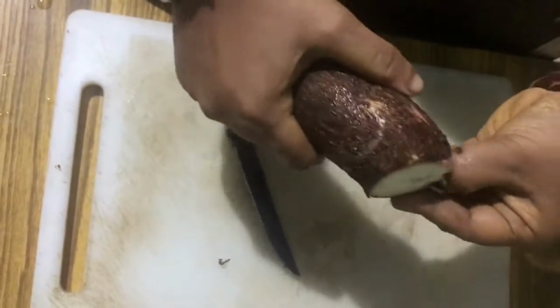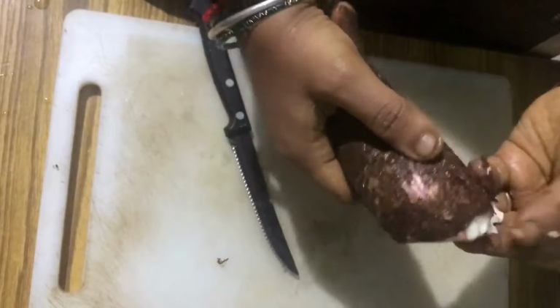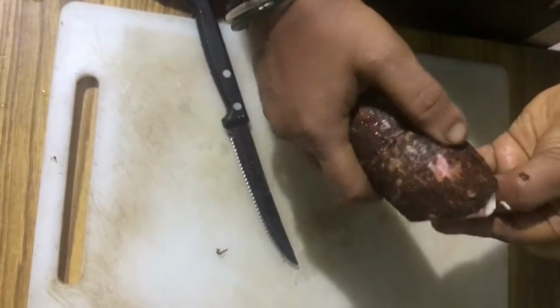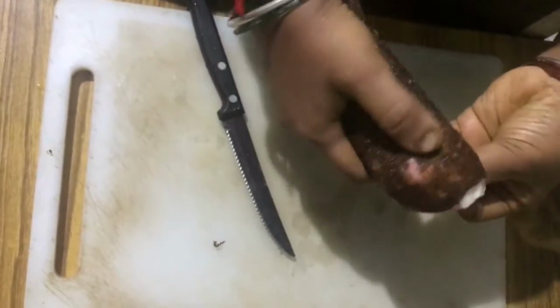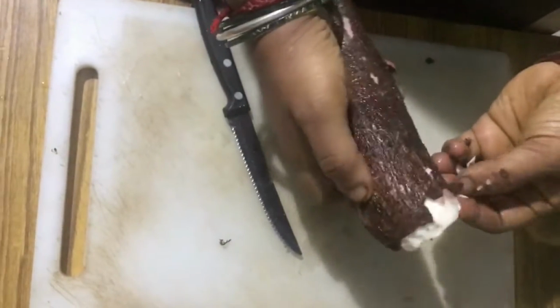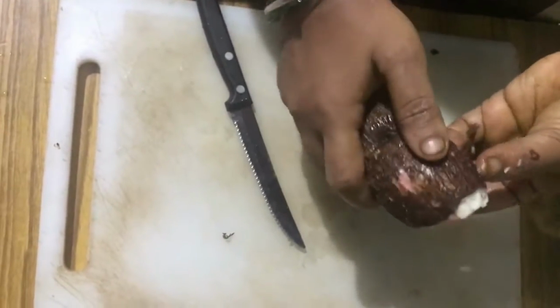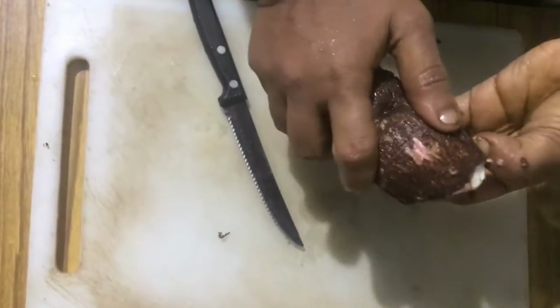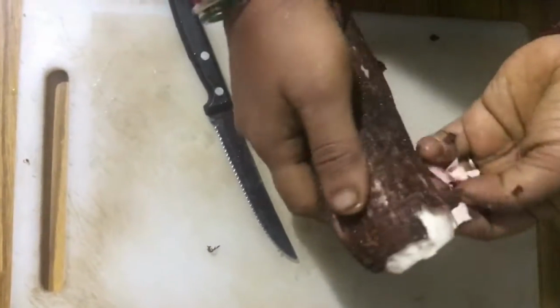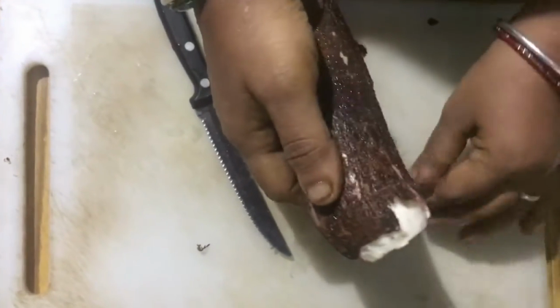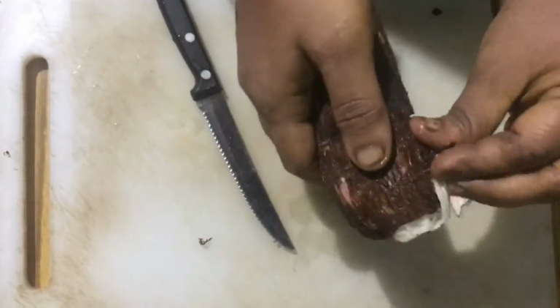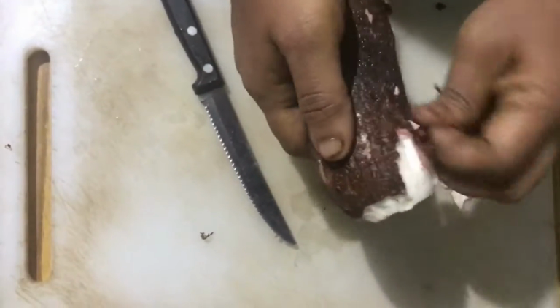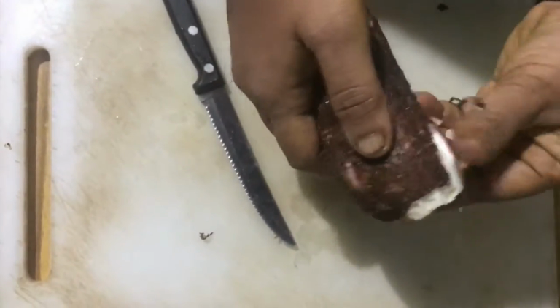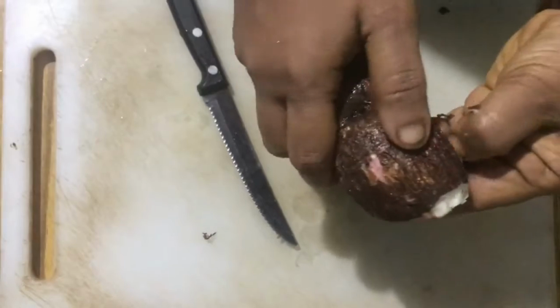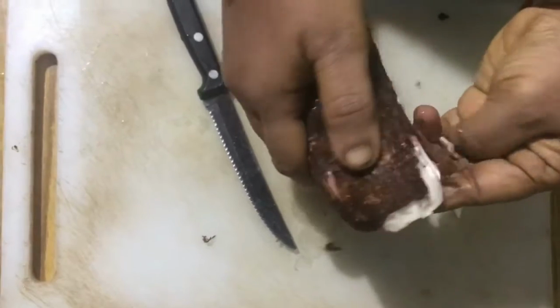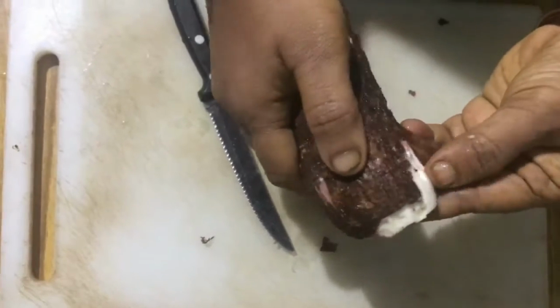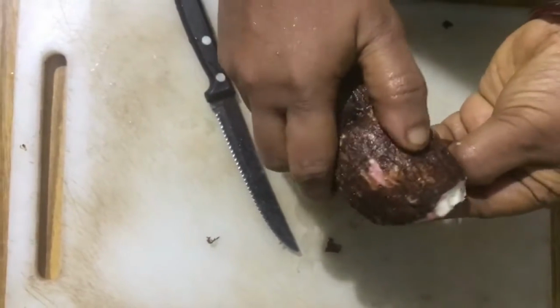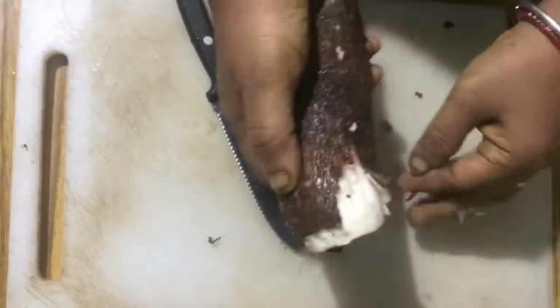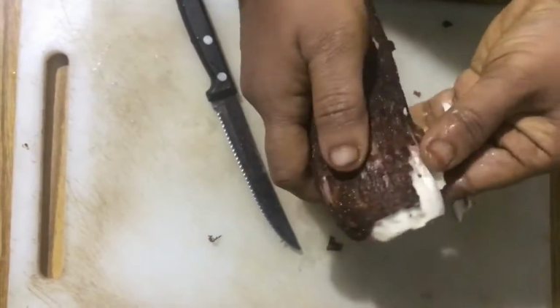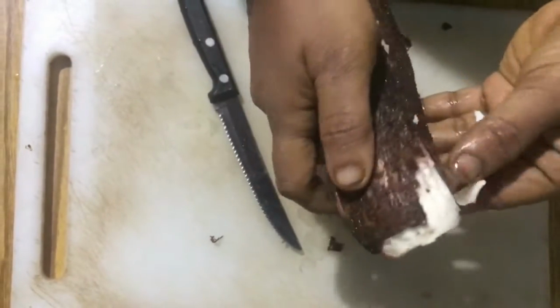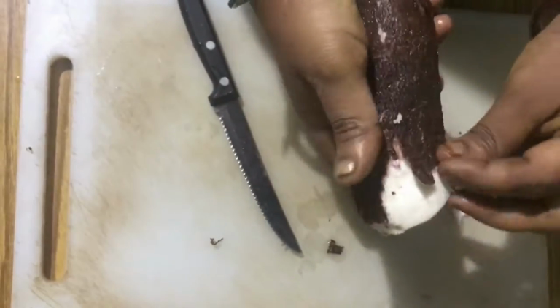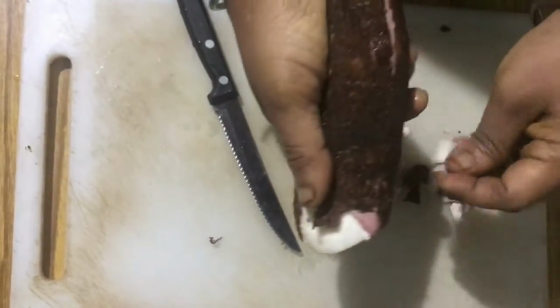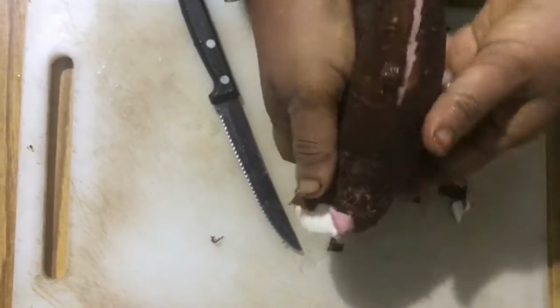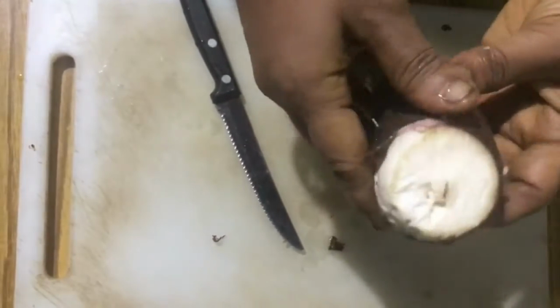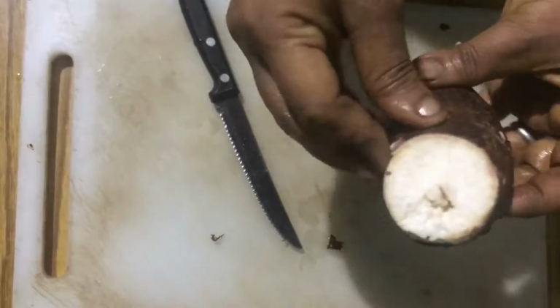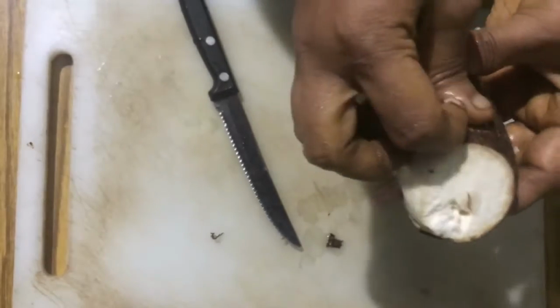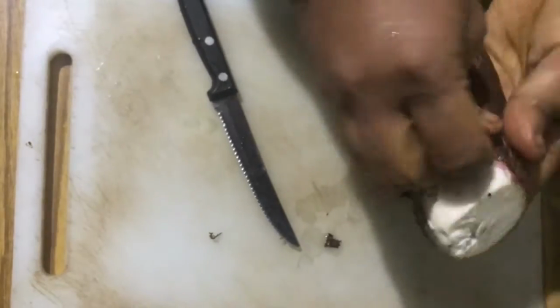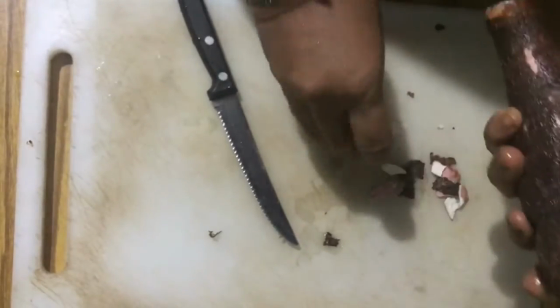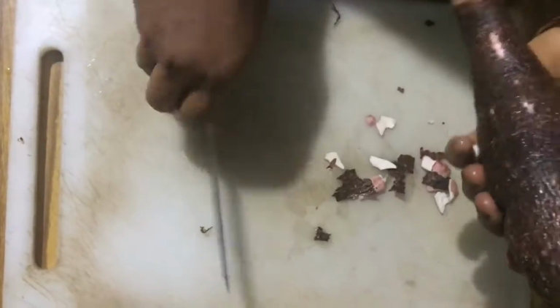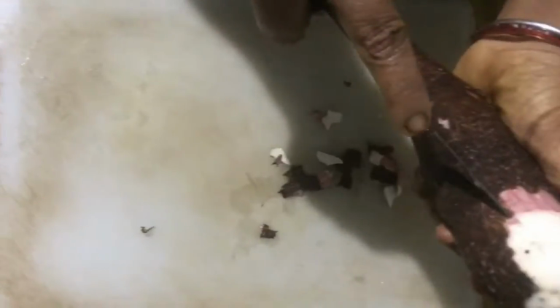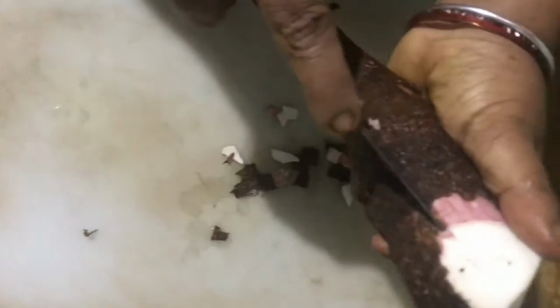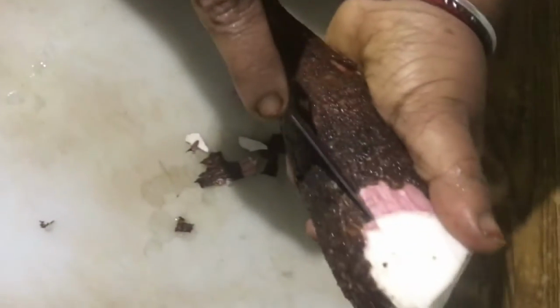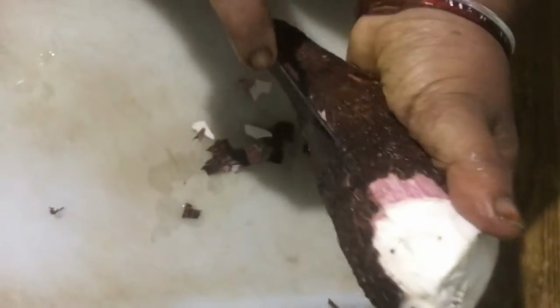Some portions of the tuber might be hard to peel. In those areas, make some deeper cuts and try to peel both the layers.